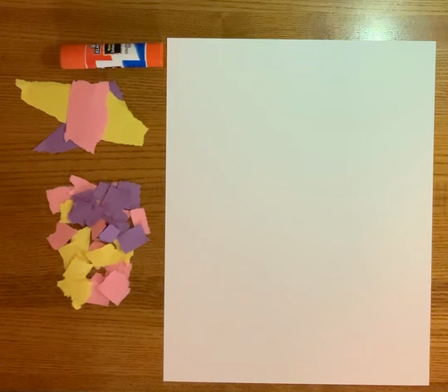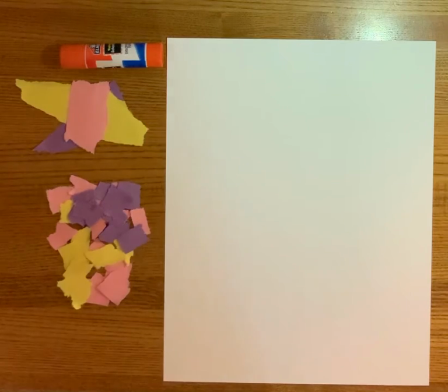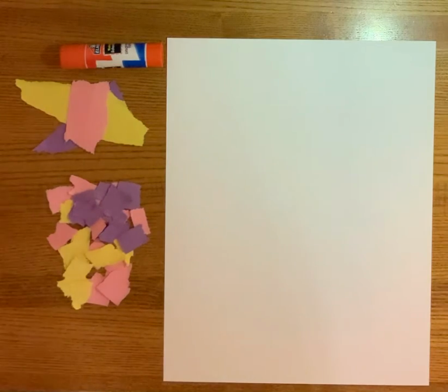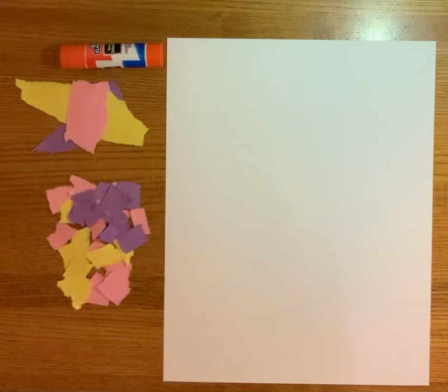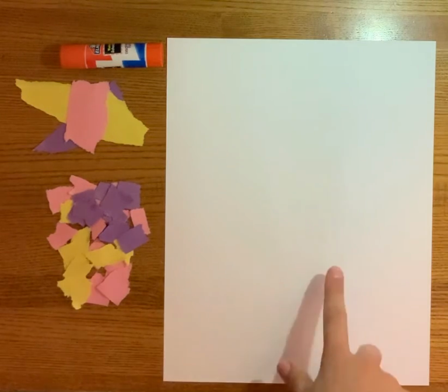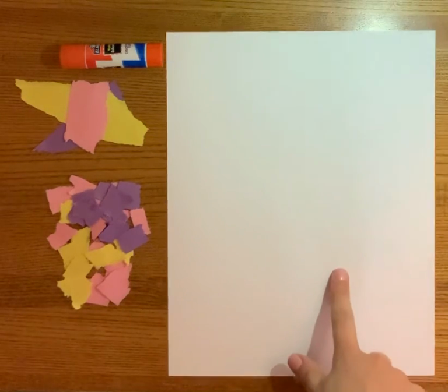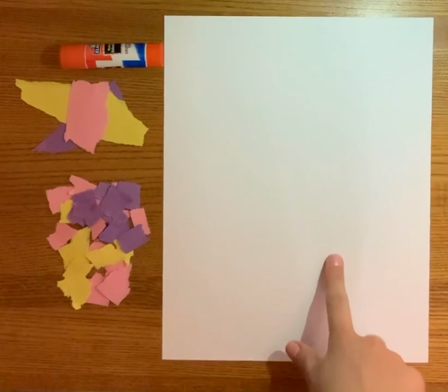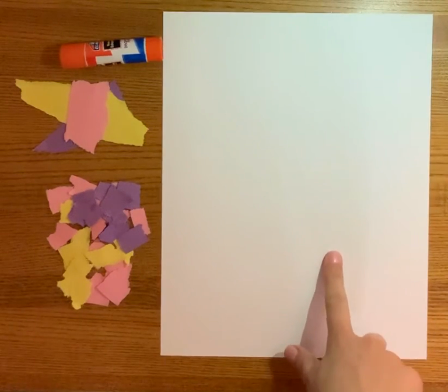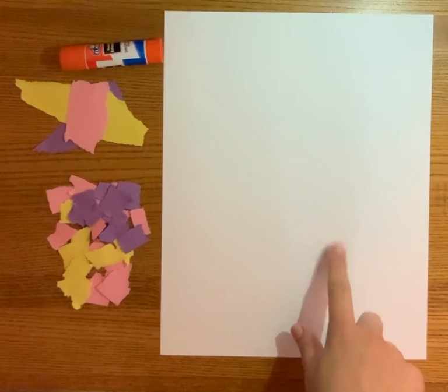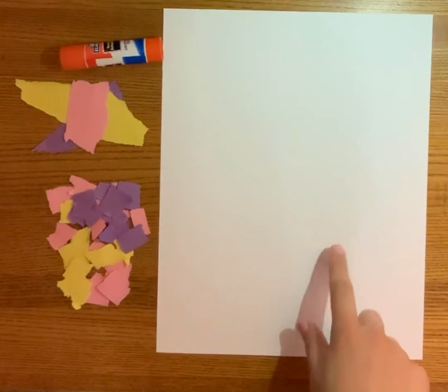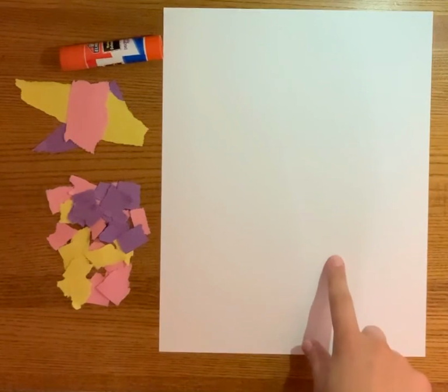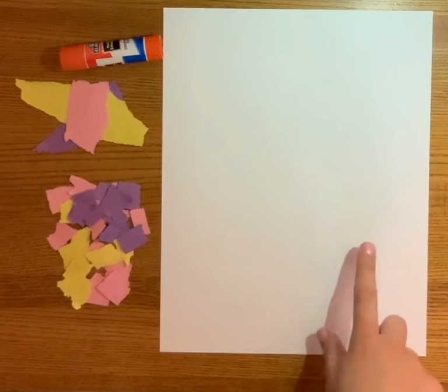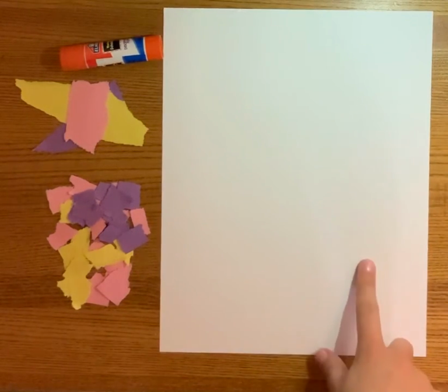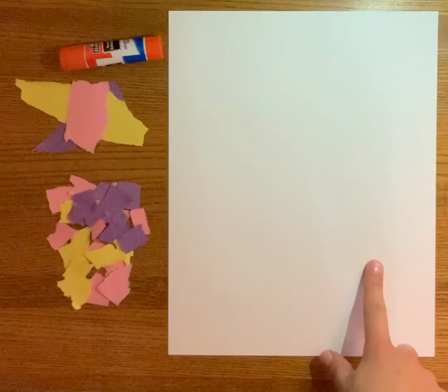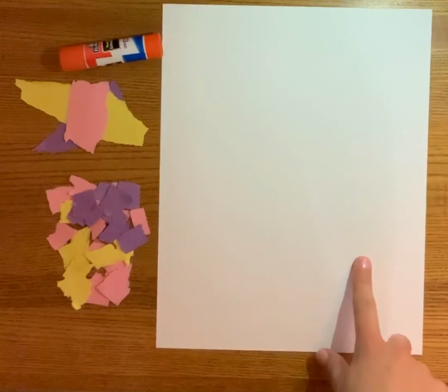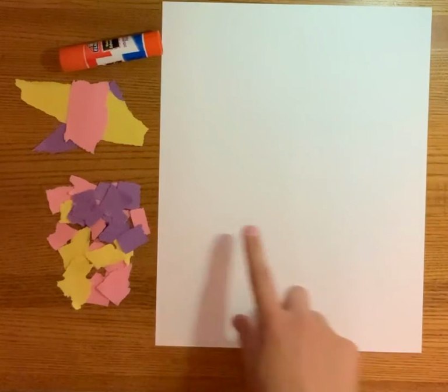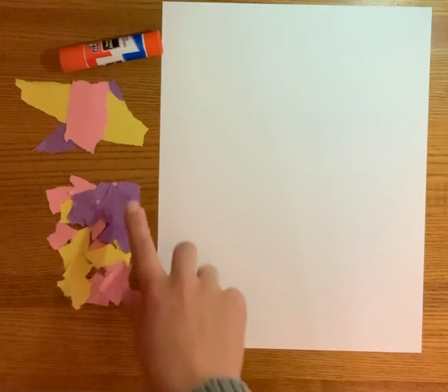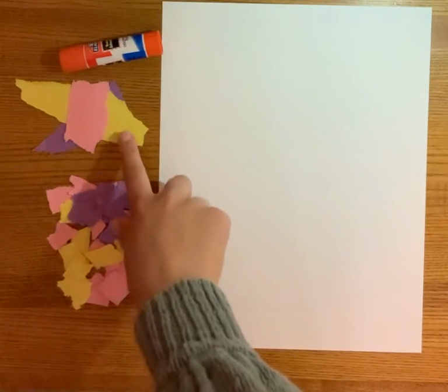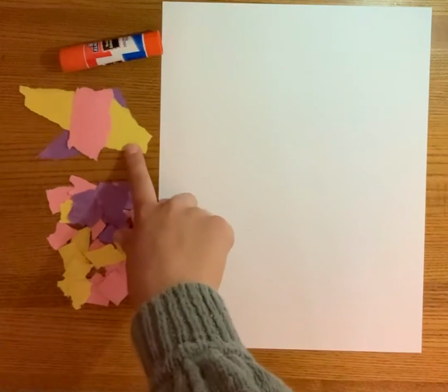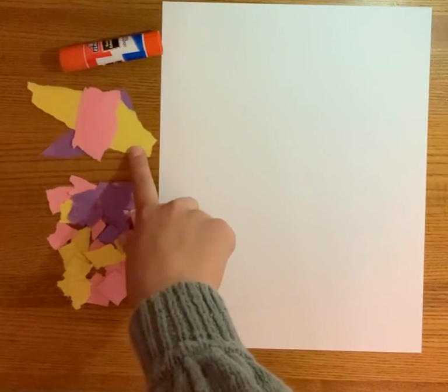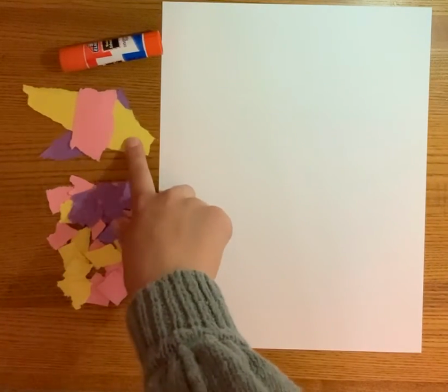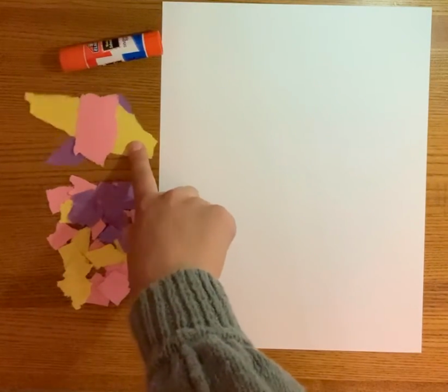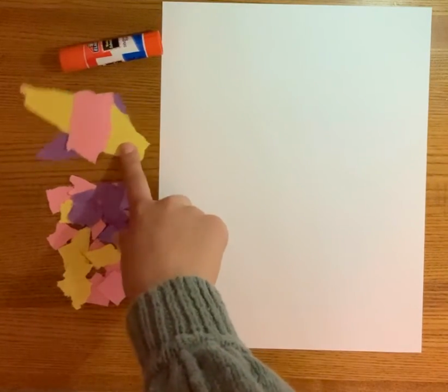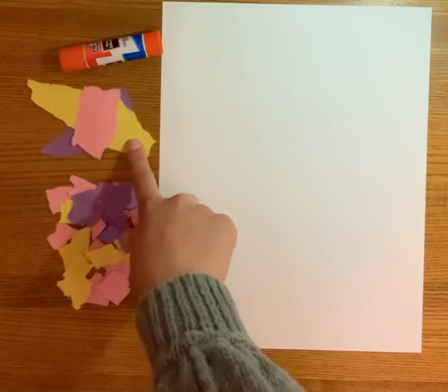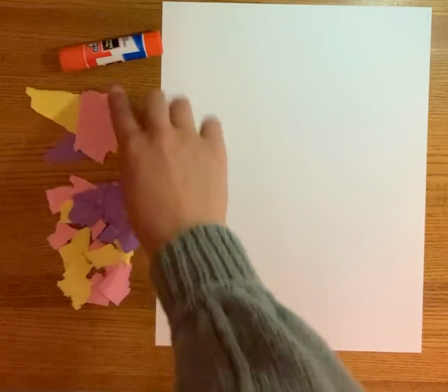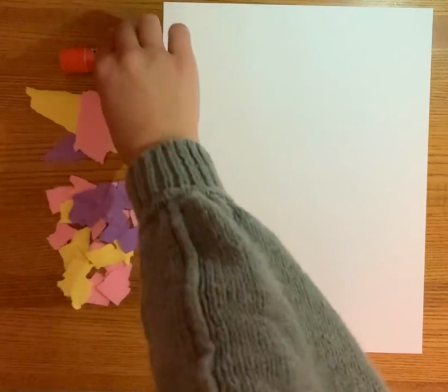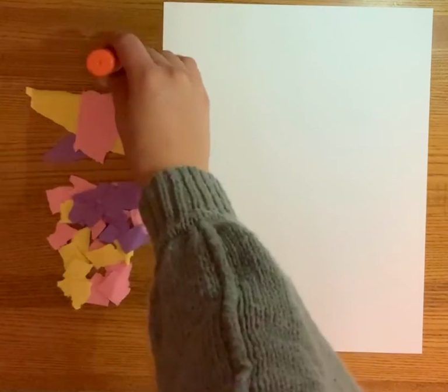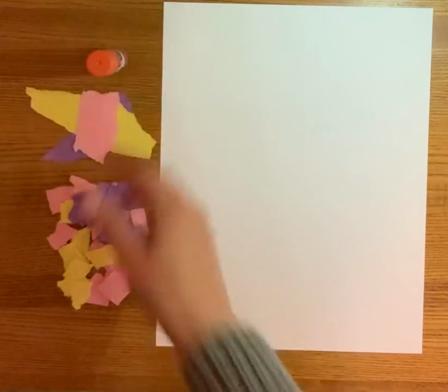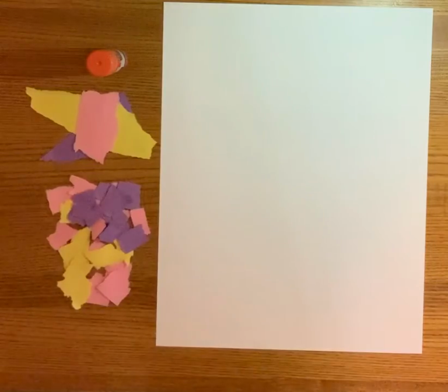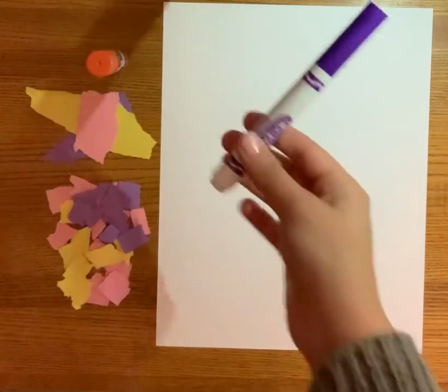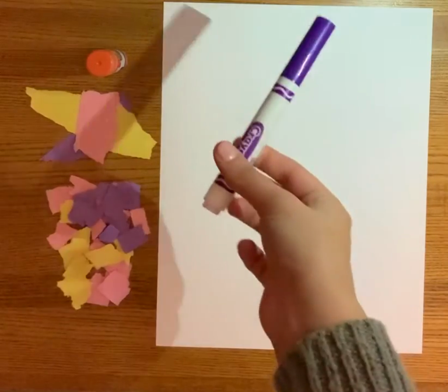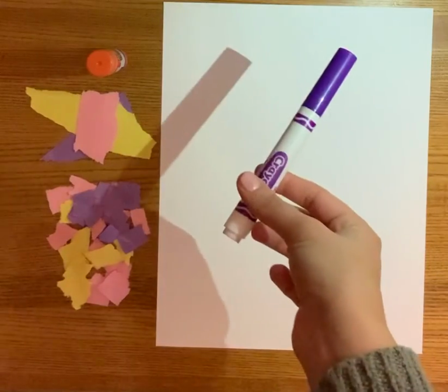For this craft you're going to need a piece of paper. I'm using a nice piece of white cardstock. You're going to need a couple pieces of scrap colored paper, and you're going to need a glue stick and something to write with.